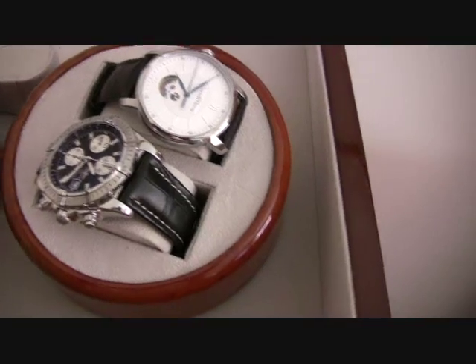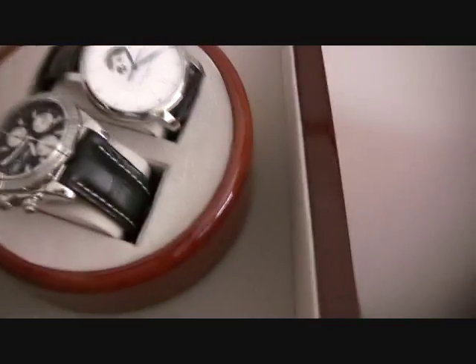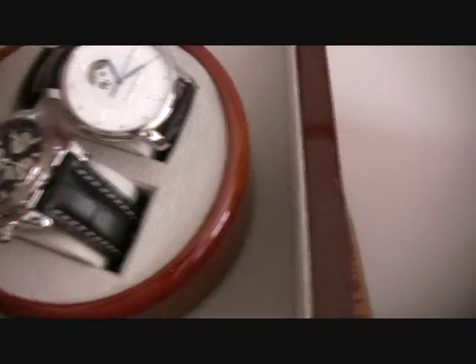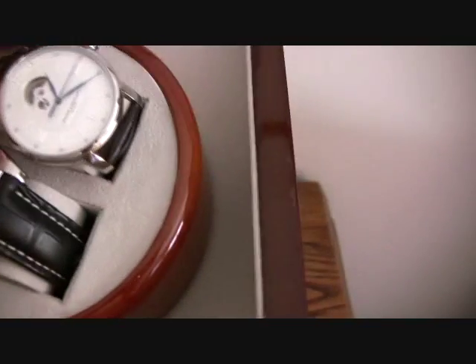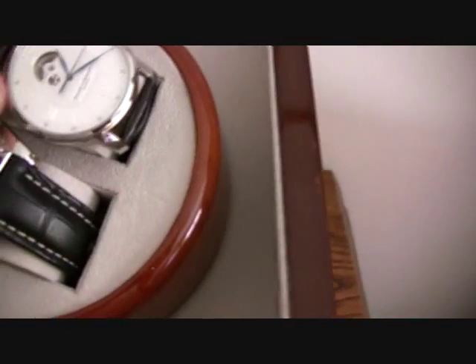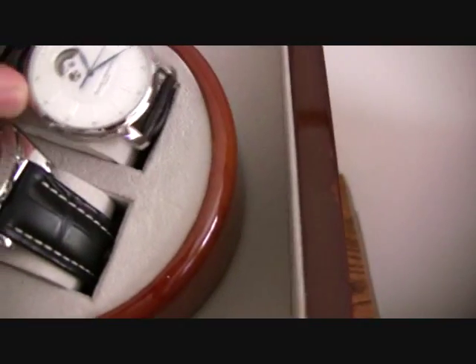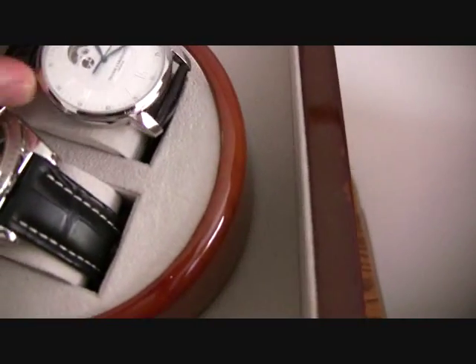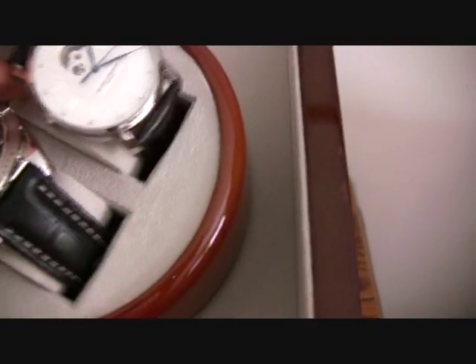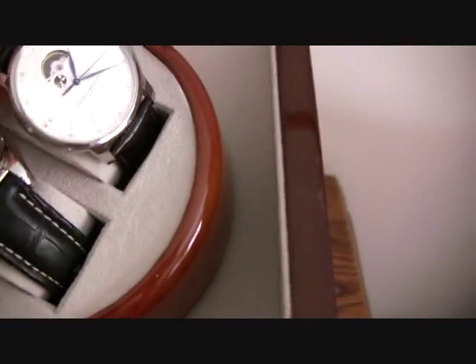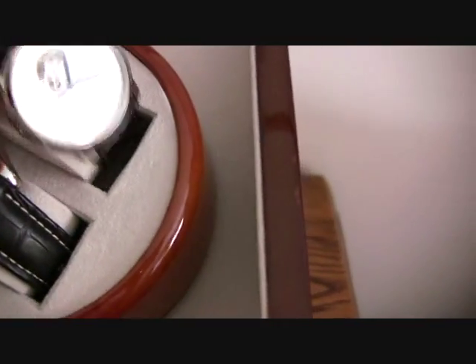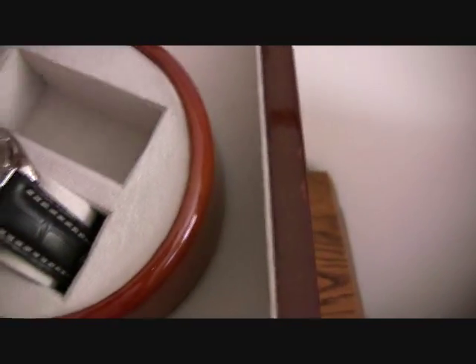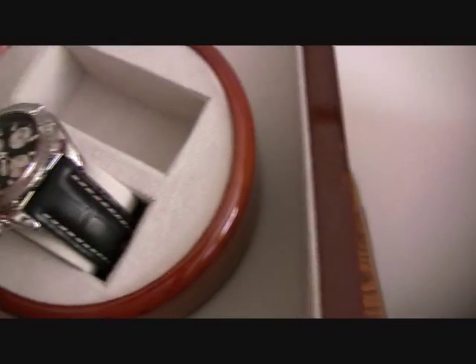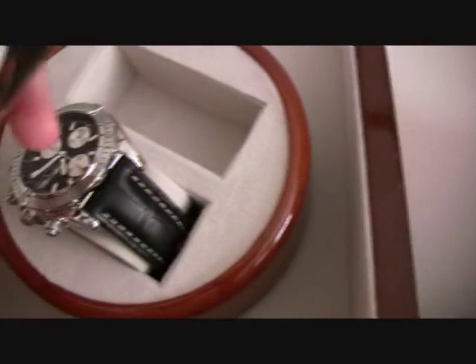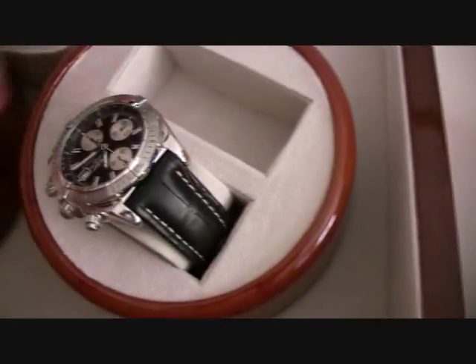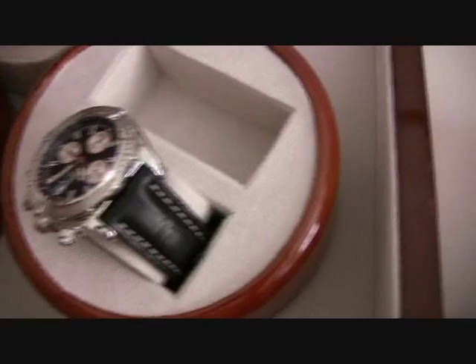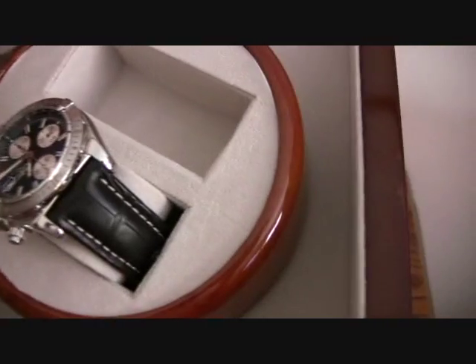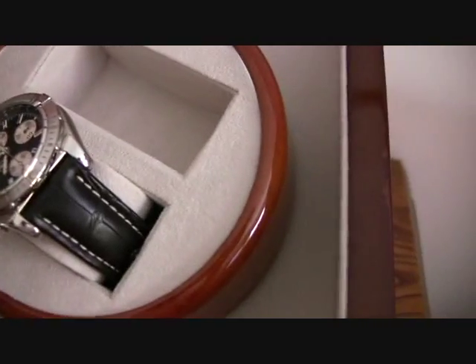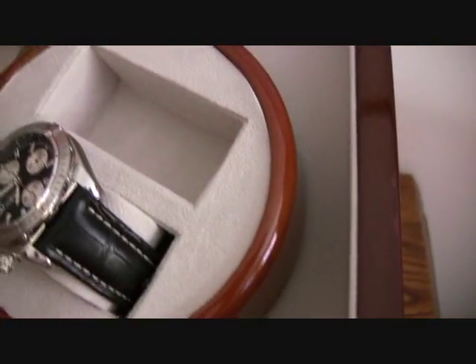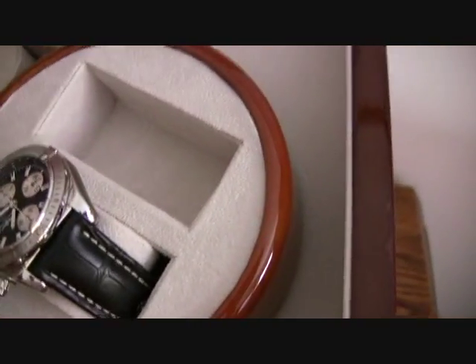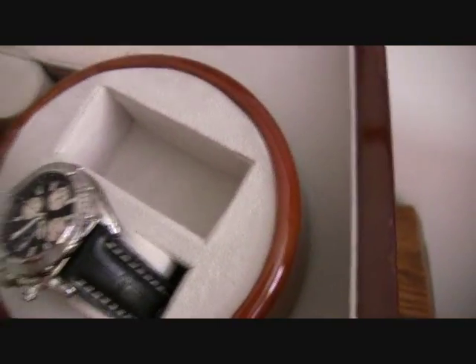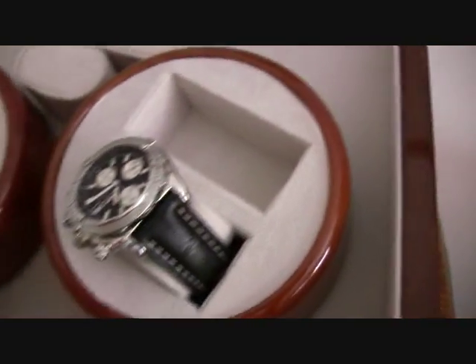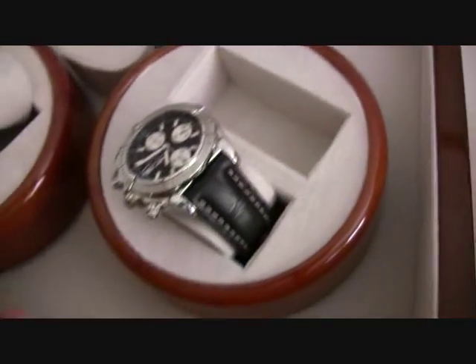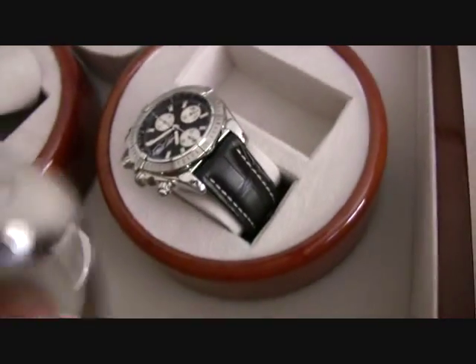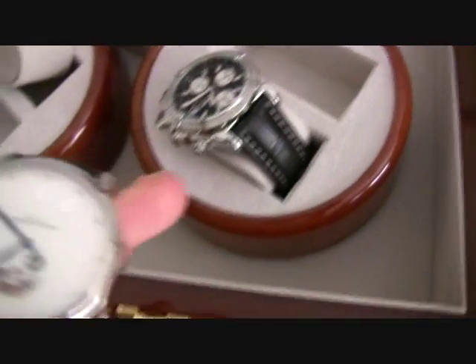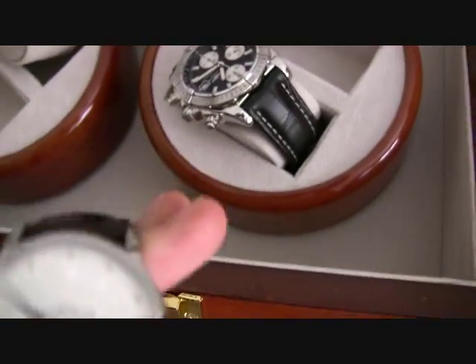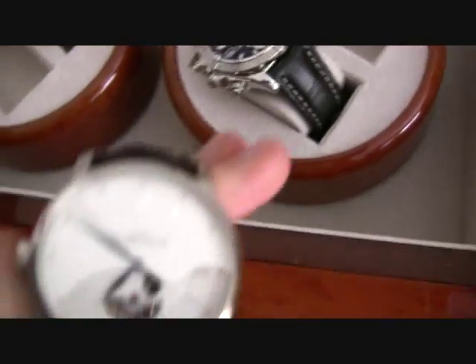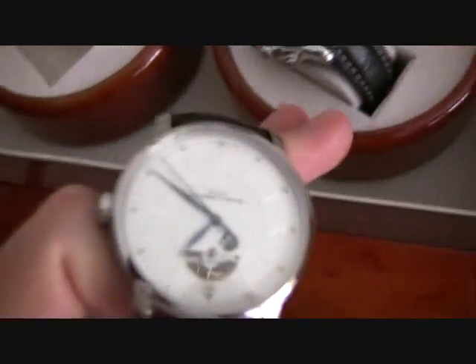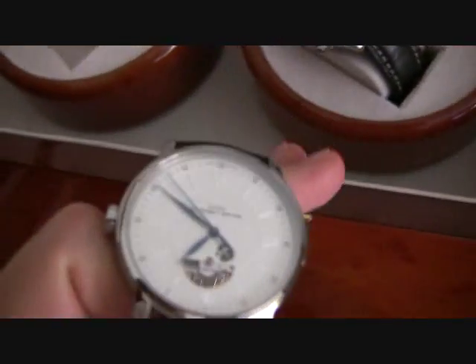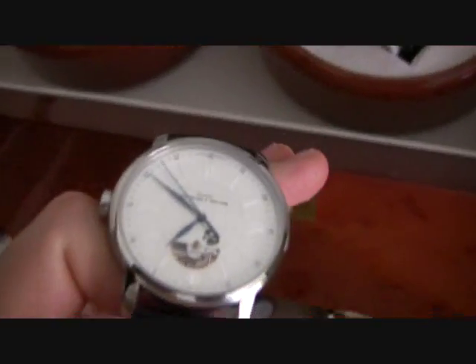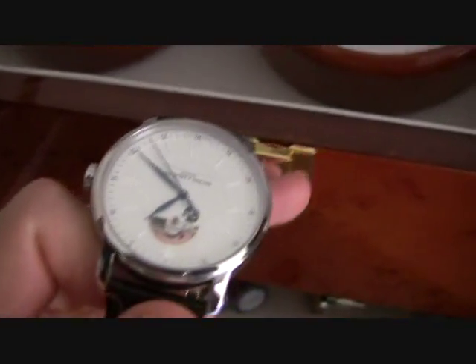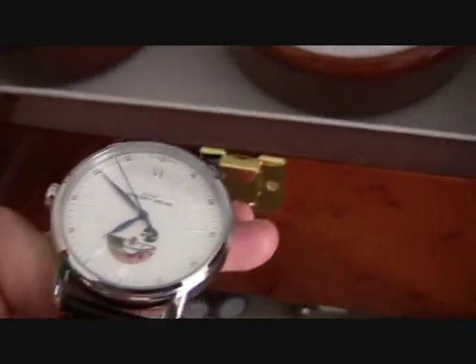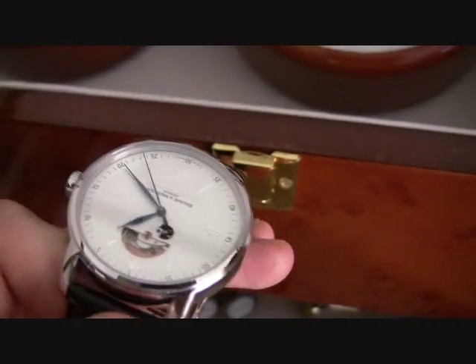I just came in here to show you some of these watches. This is the Baume & Mercier Classima Executive.